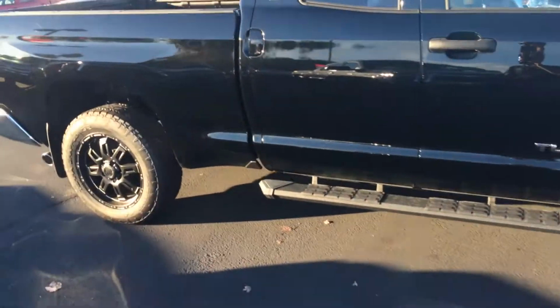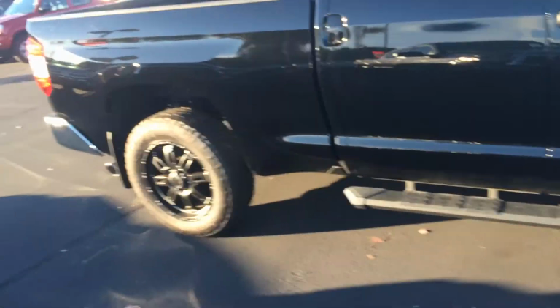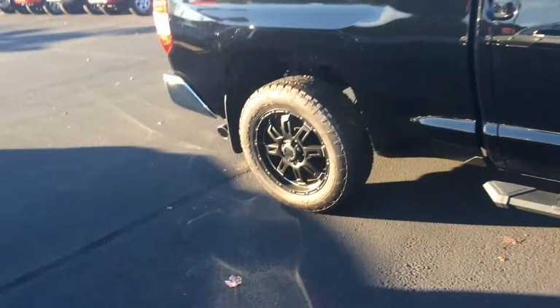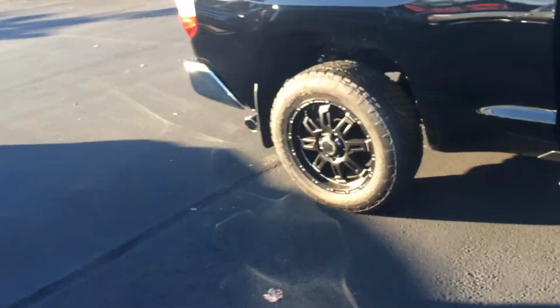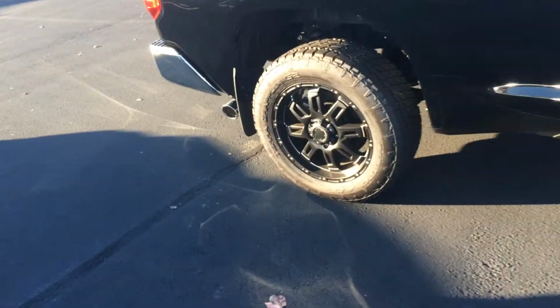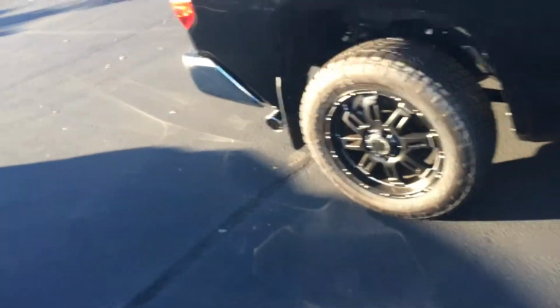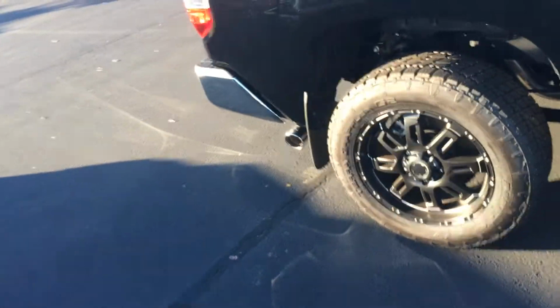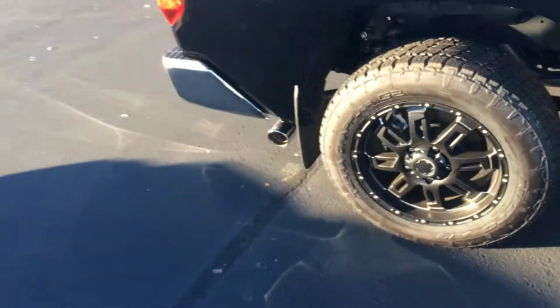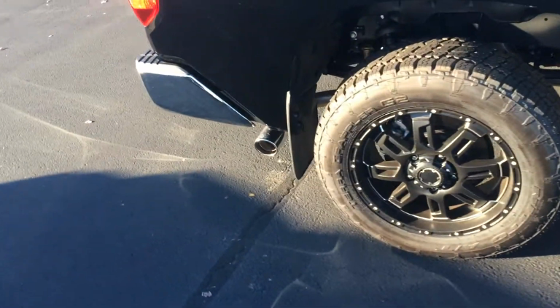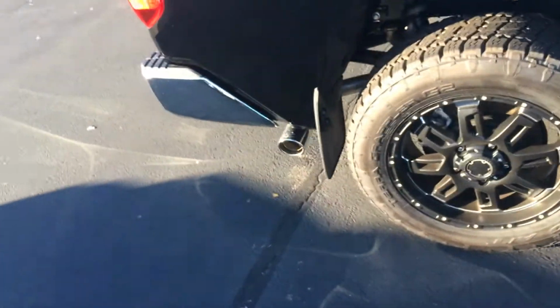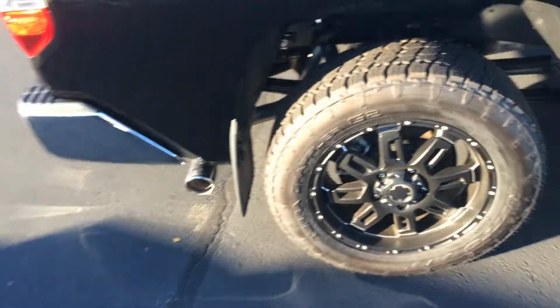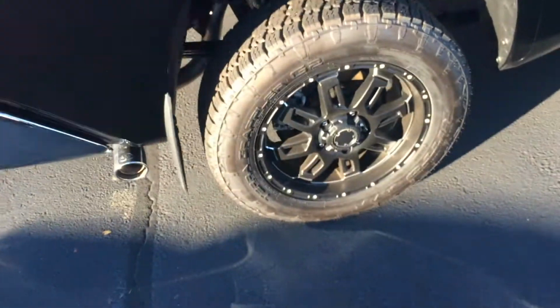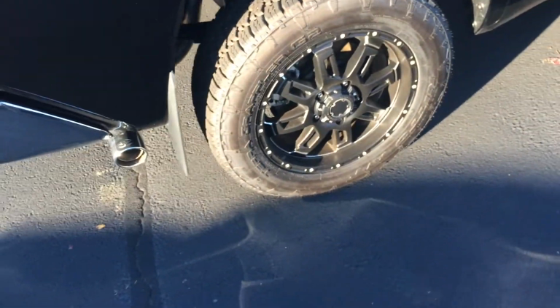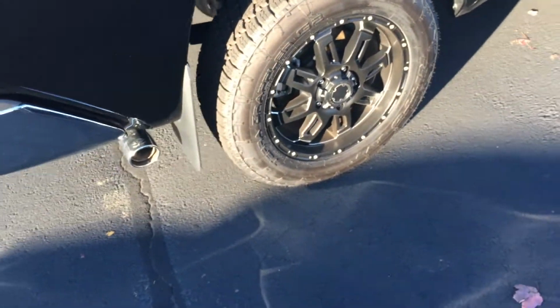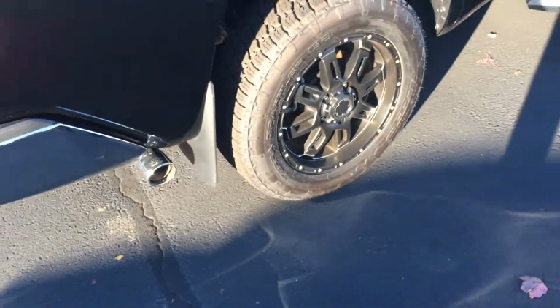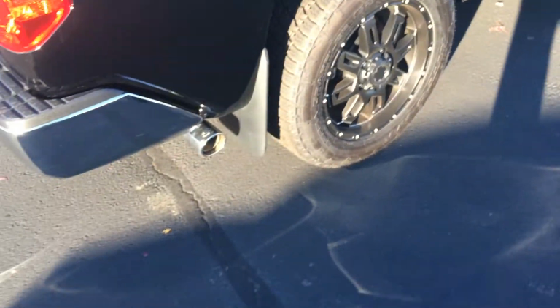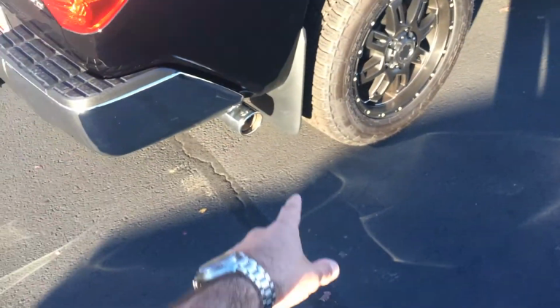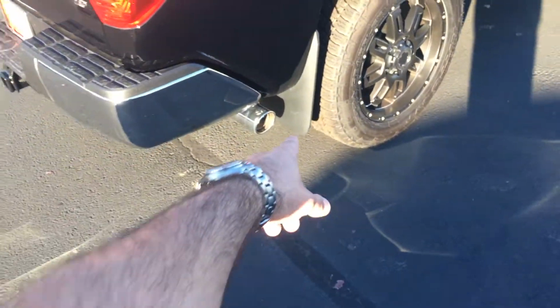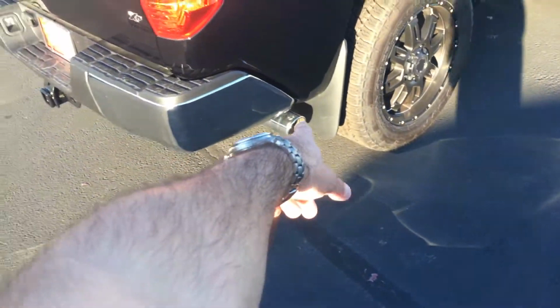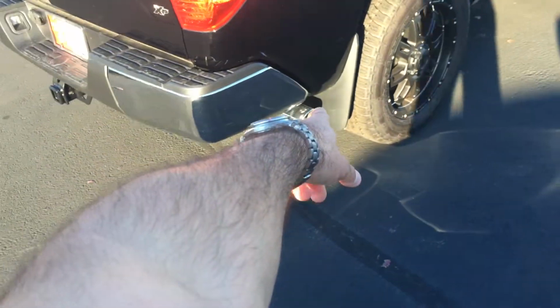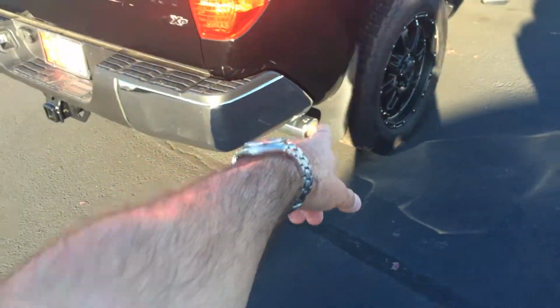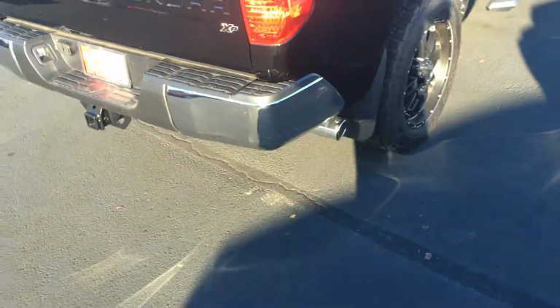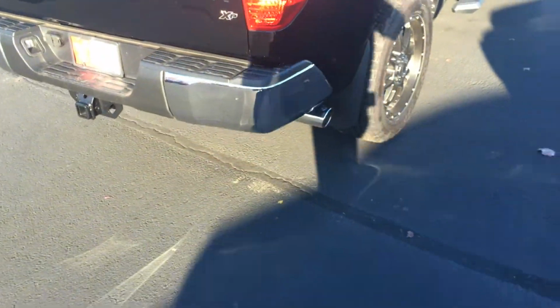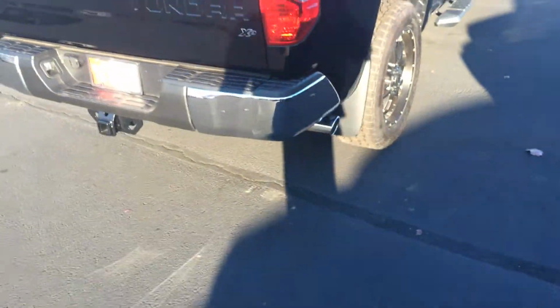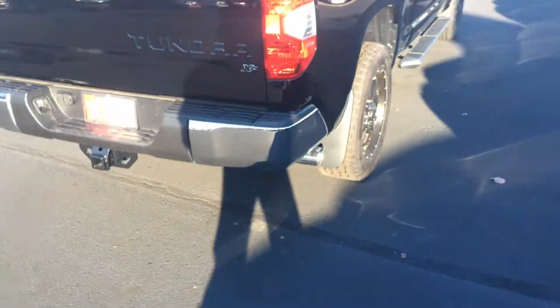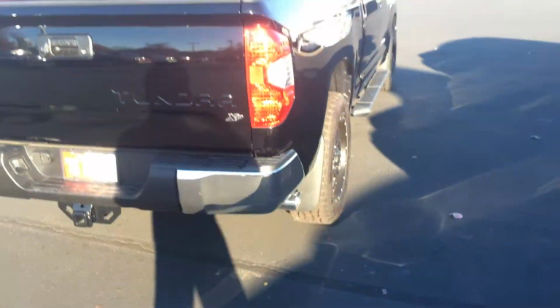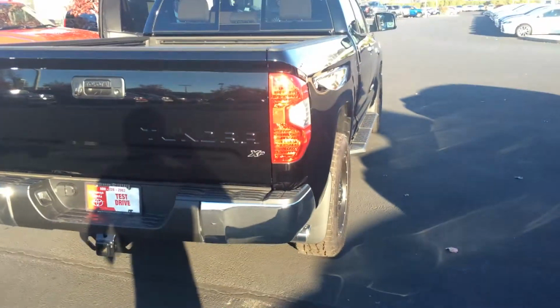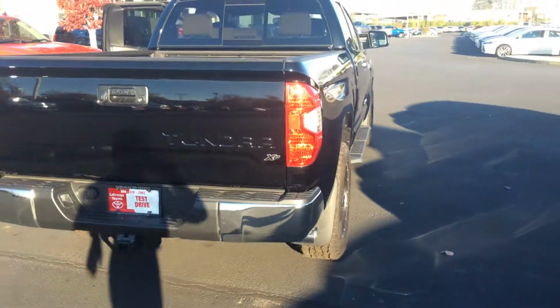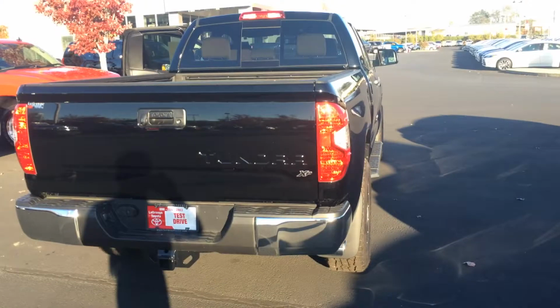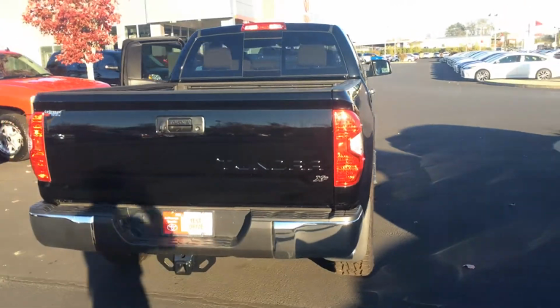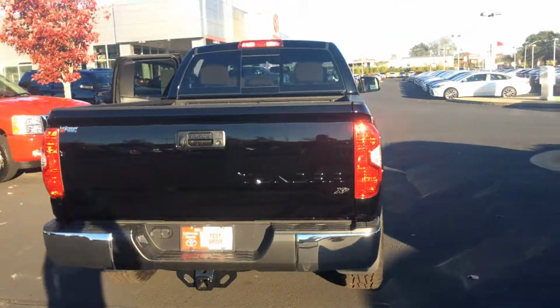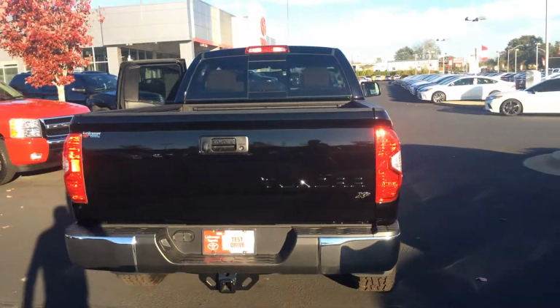It has the SR5 upgrade package, bucket seats, huge center console, and the 38 gallon fuel tank. Chrome Toyota stamped exhaust tip in the back.